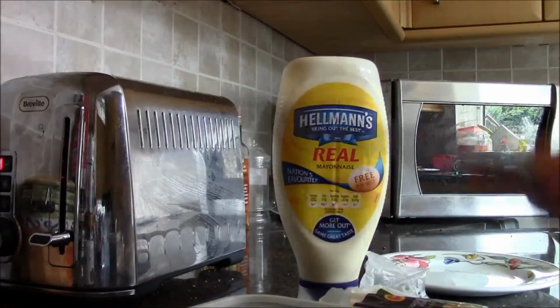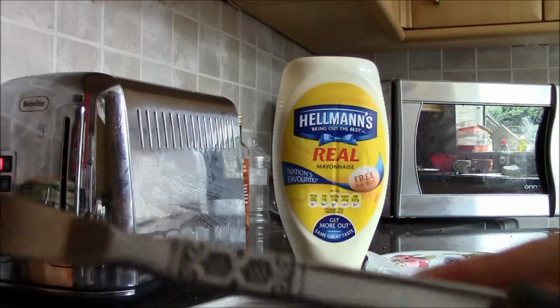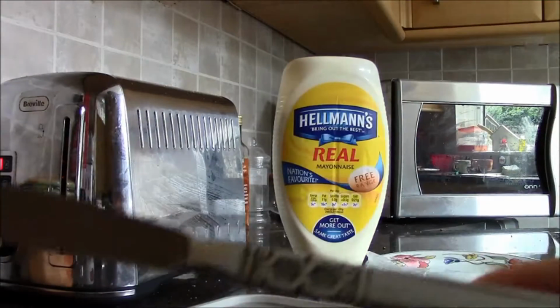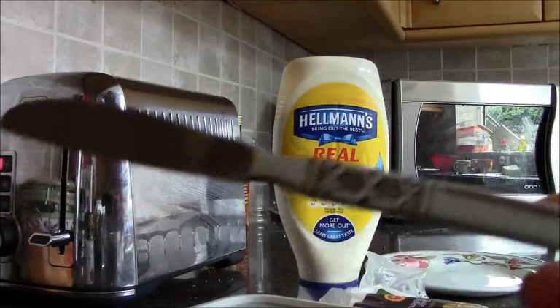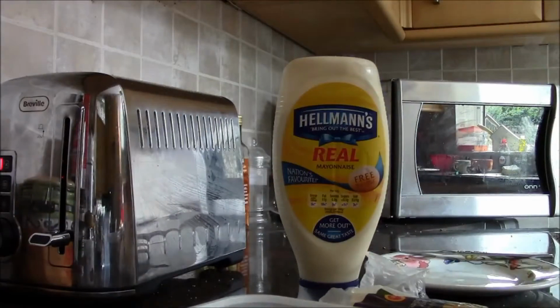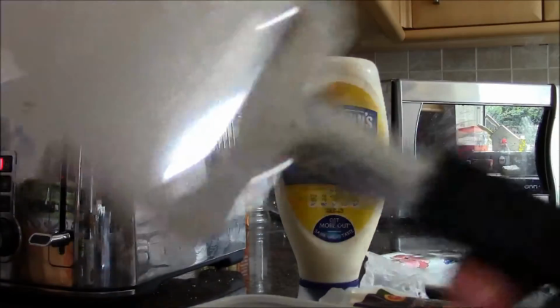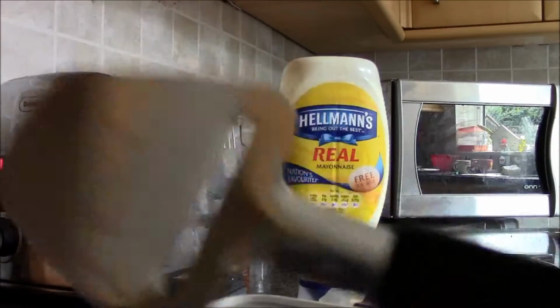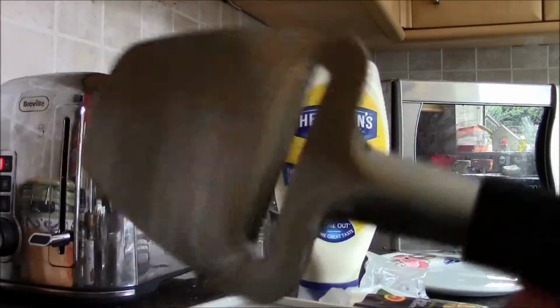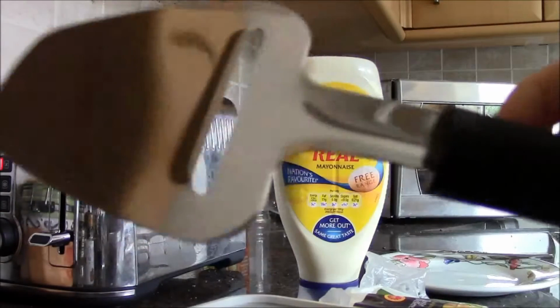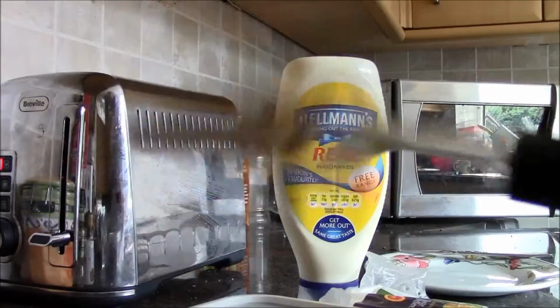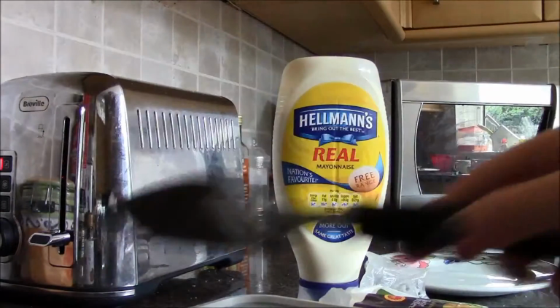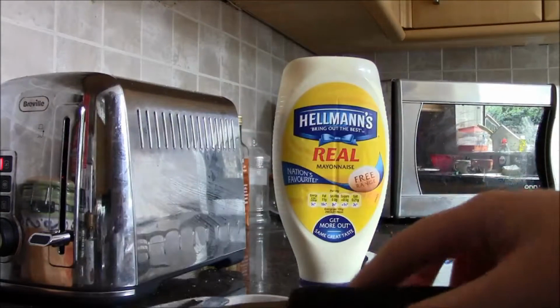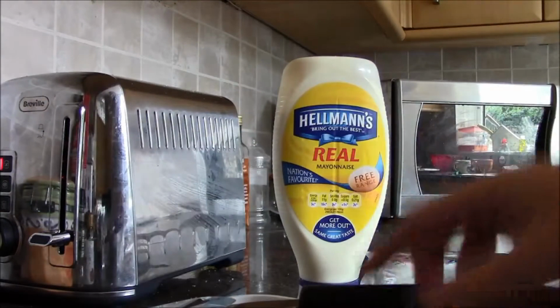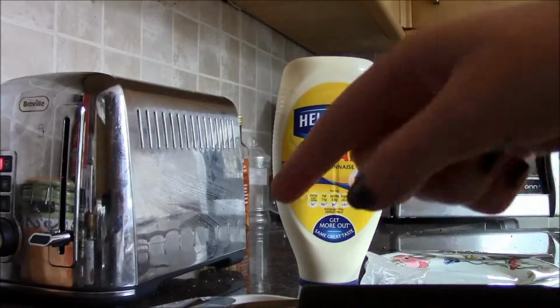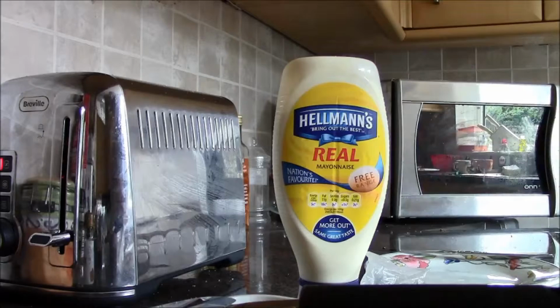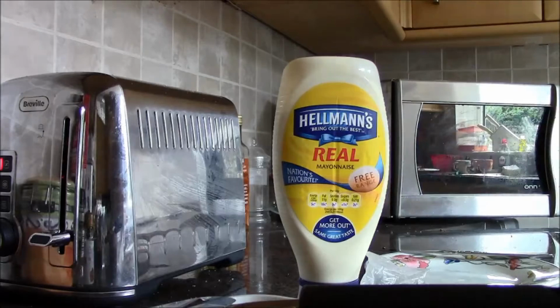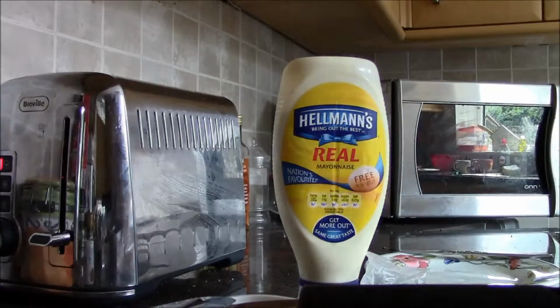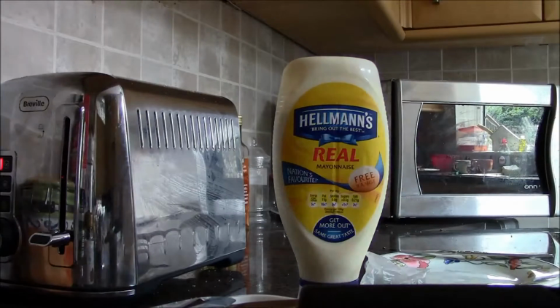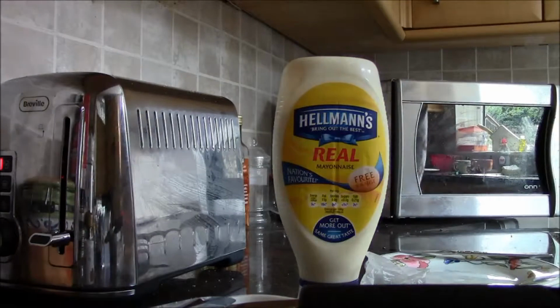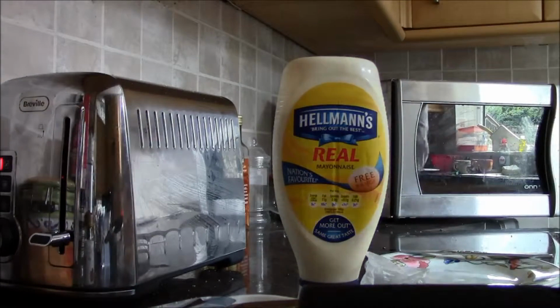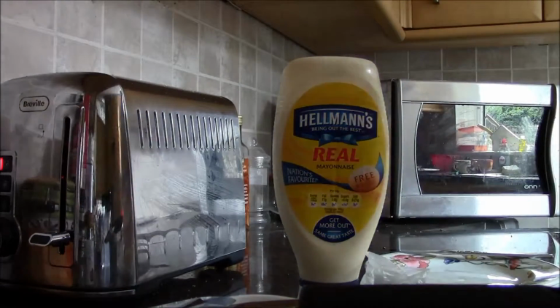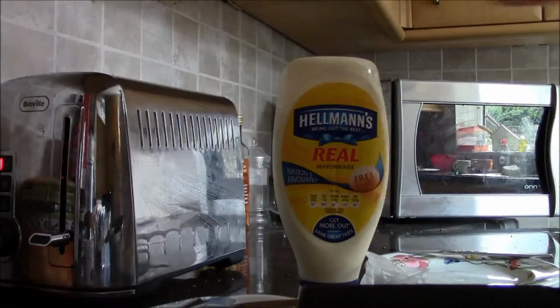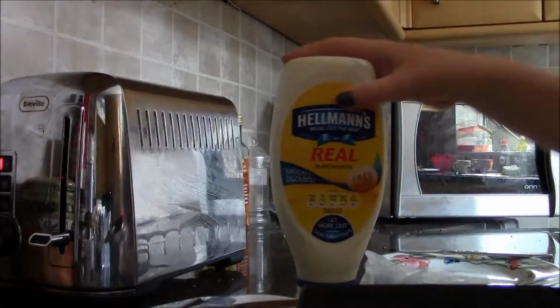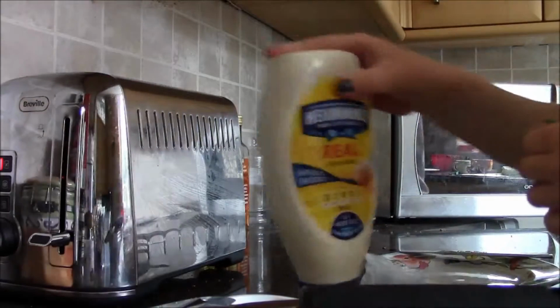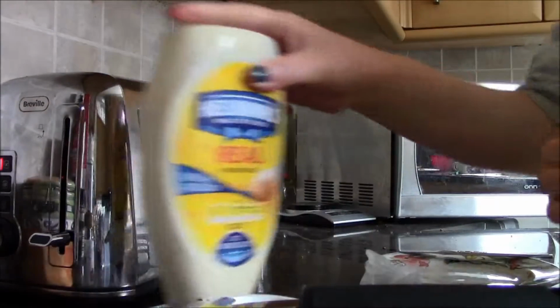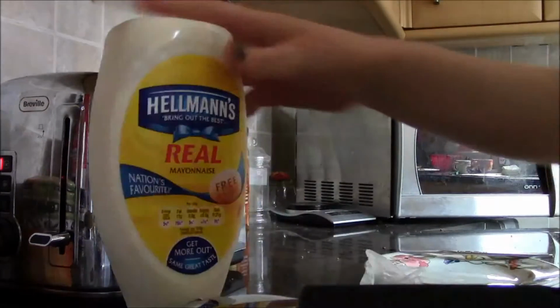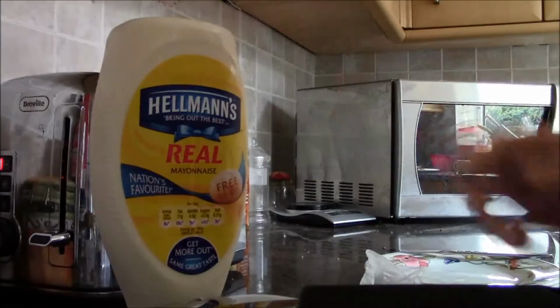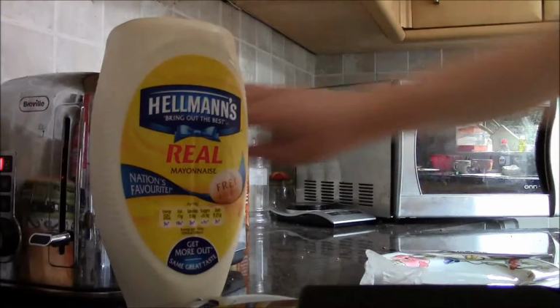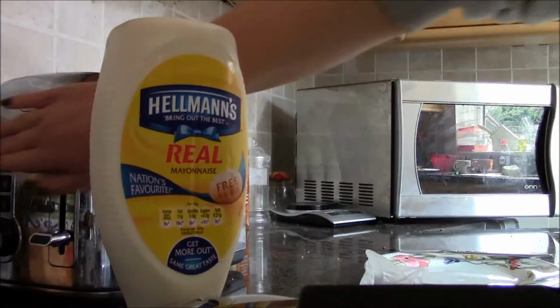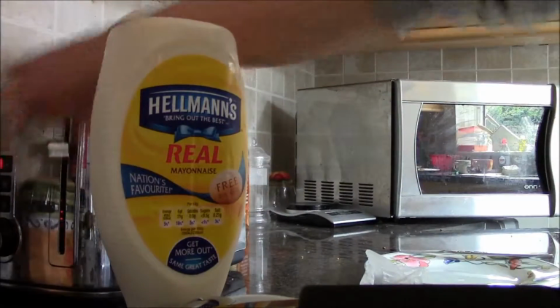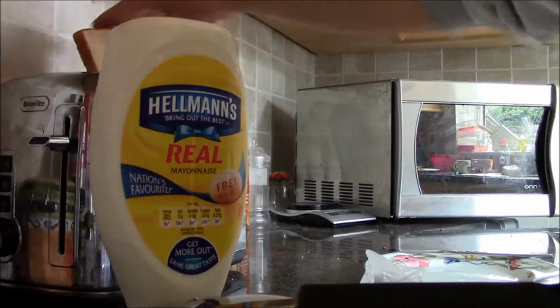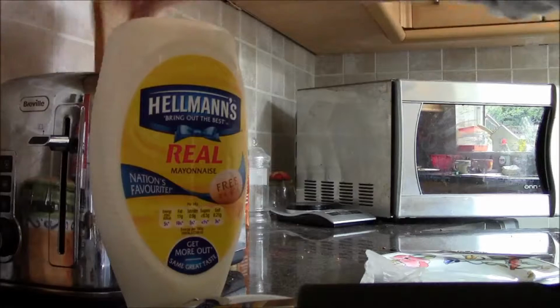A knife. A grater — this one. That's not a grater, that's a slicer. We need a slicer. I can grate it, just because of a different texture, that's all, and it feels alright.